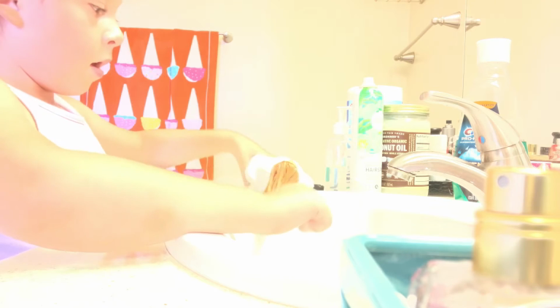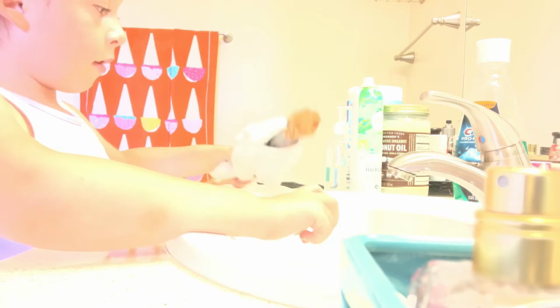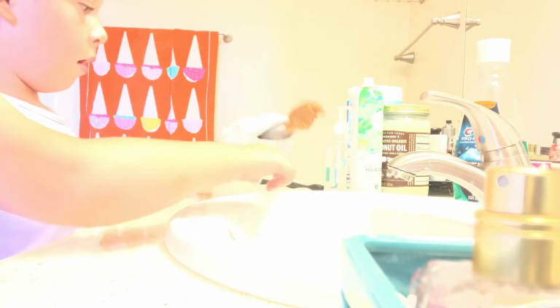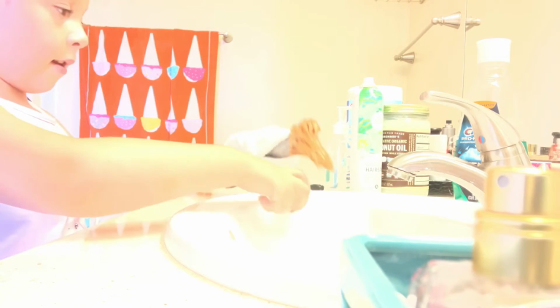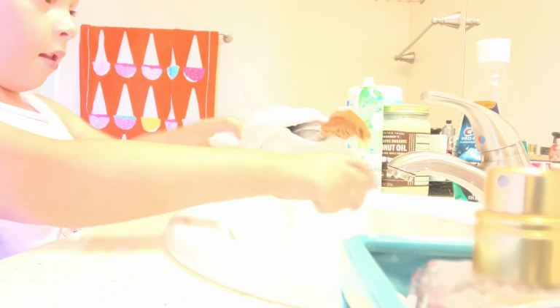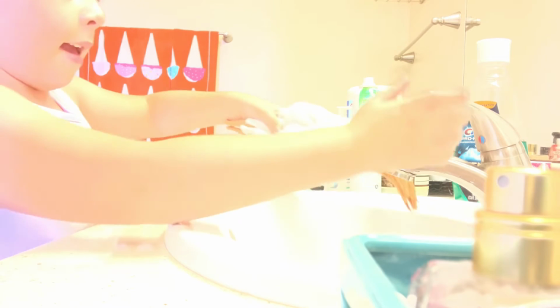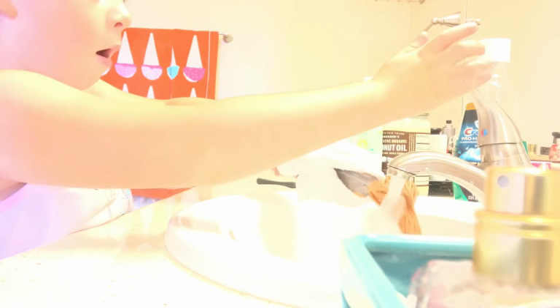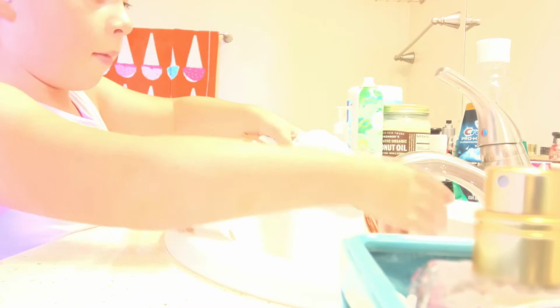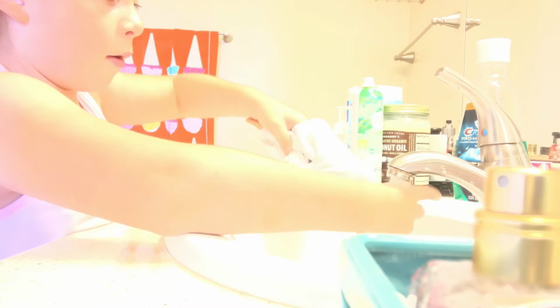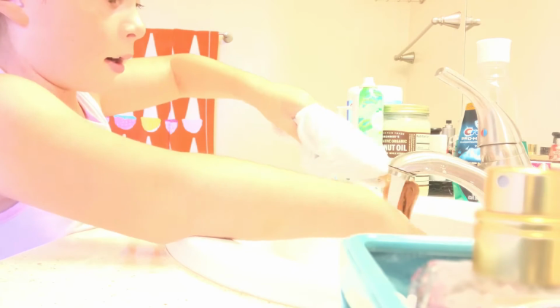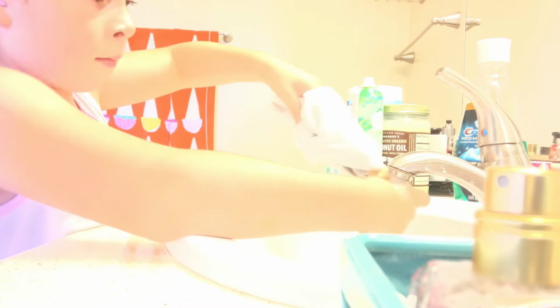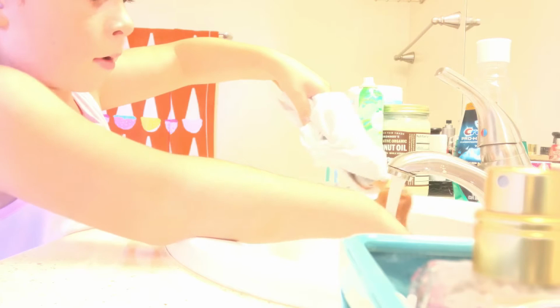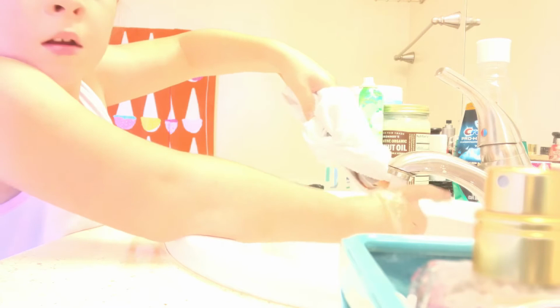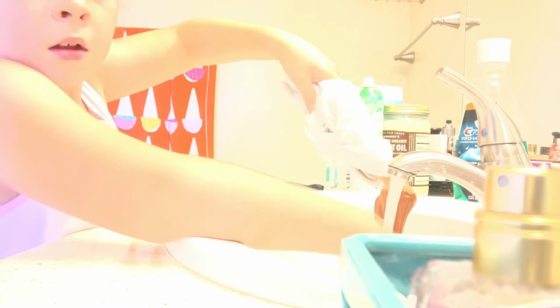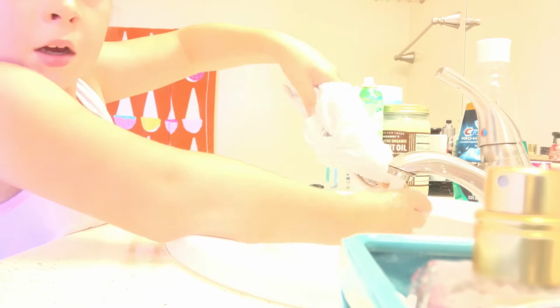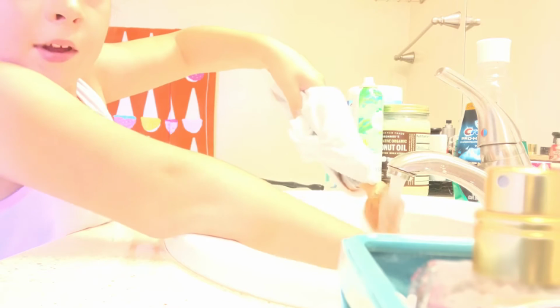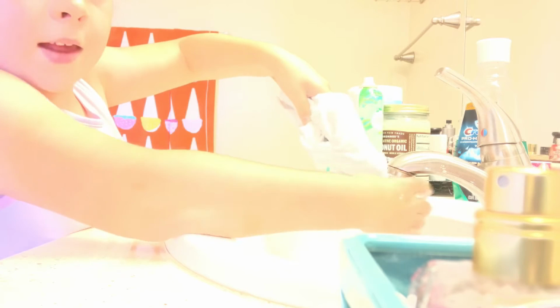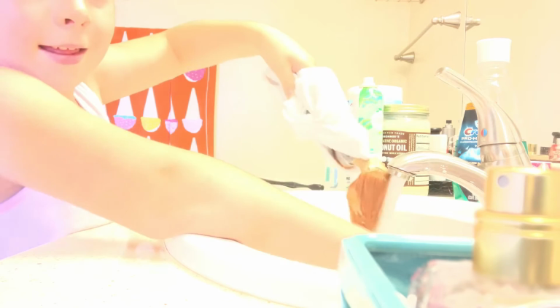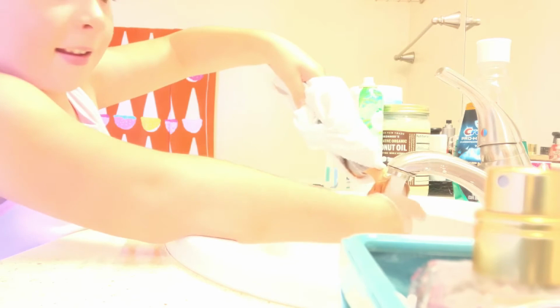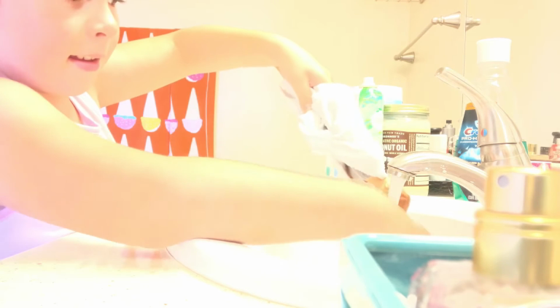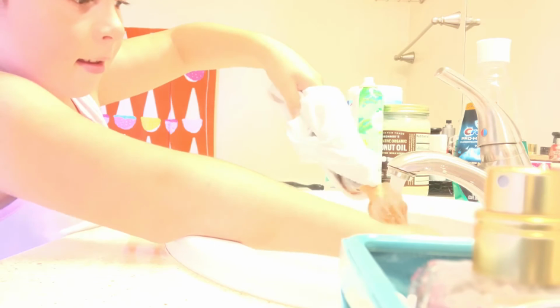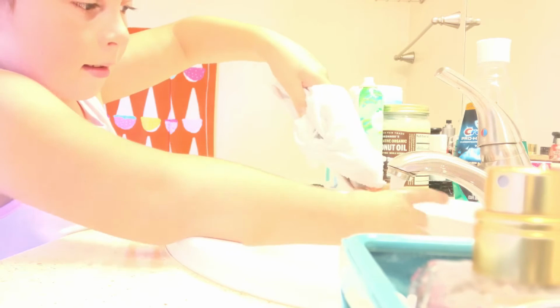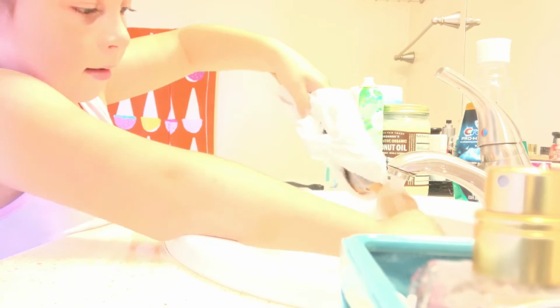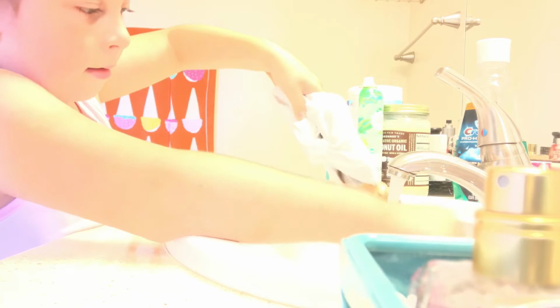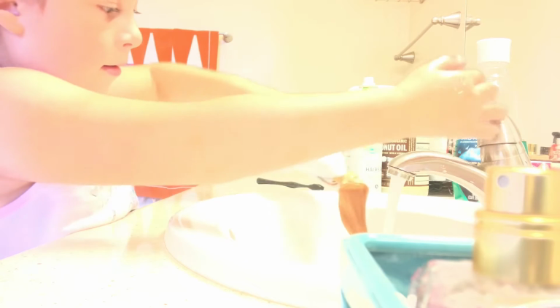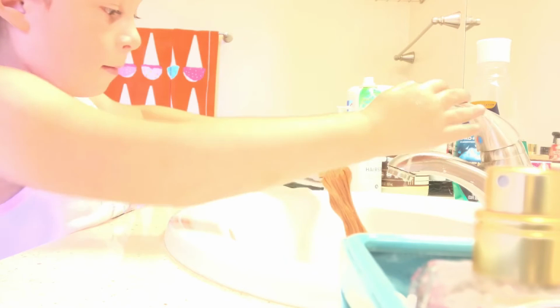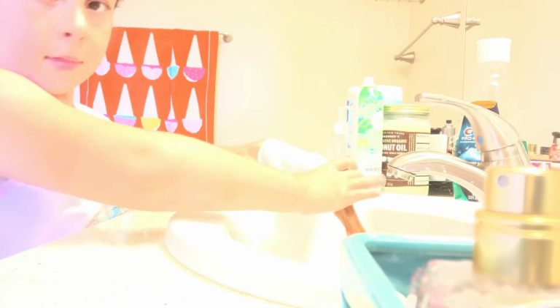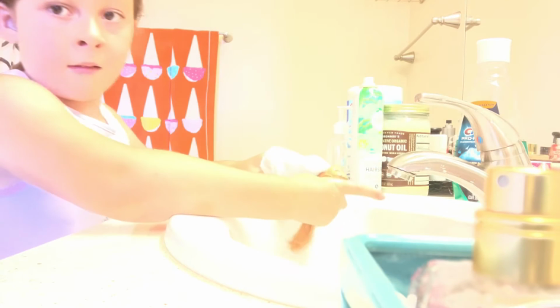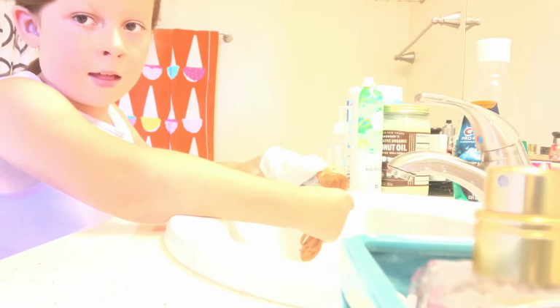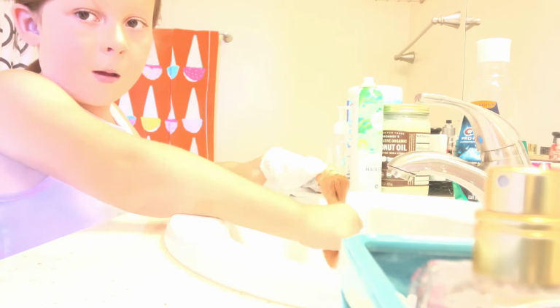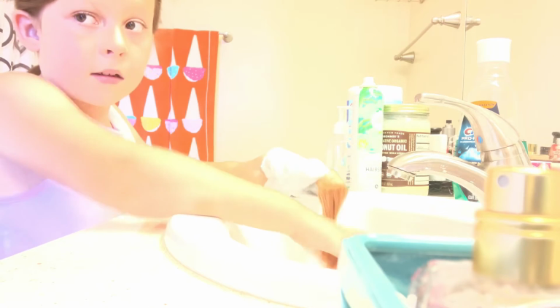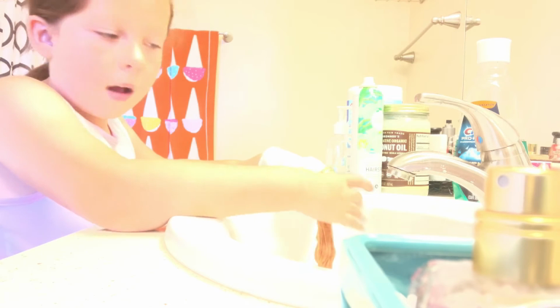Now to get all the excess off, I'm gonna turn the water on and just do this. Alright, let's get all the excess out.